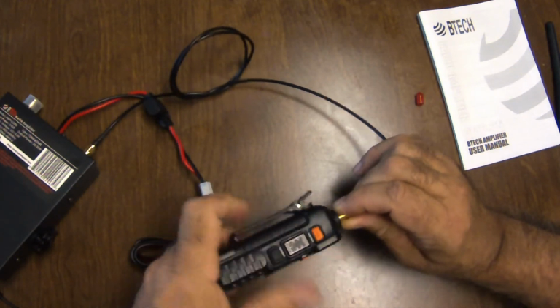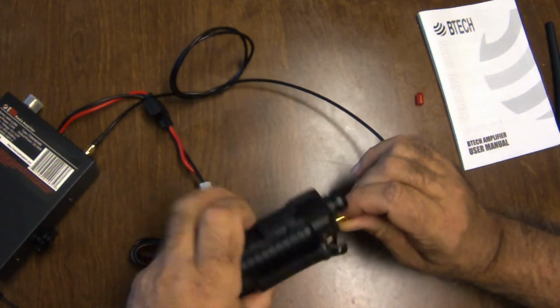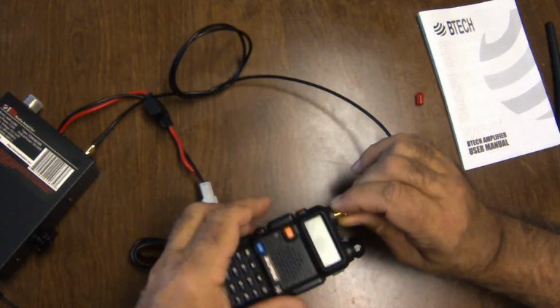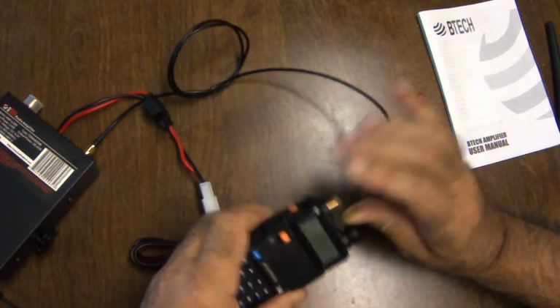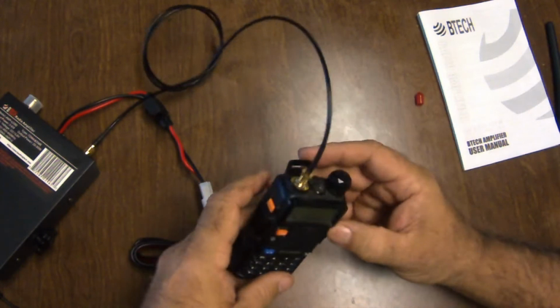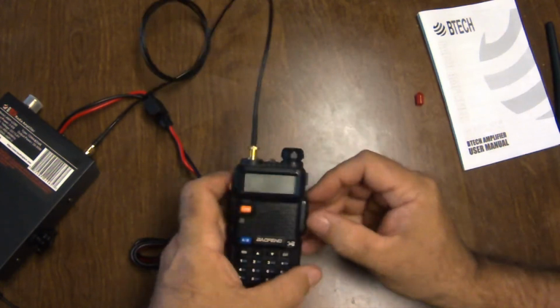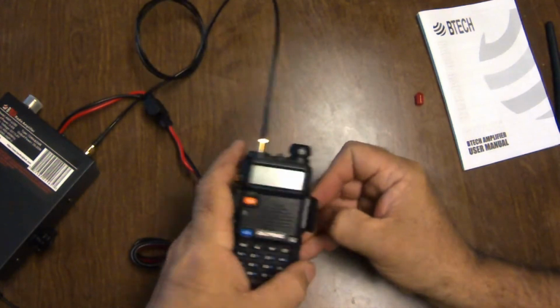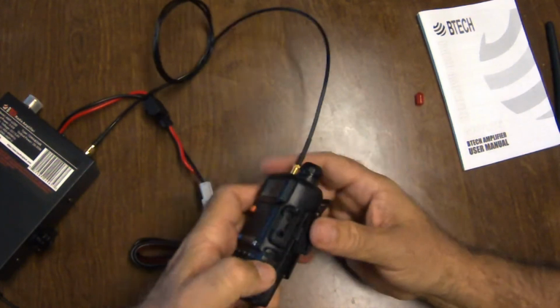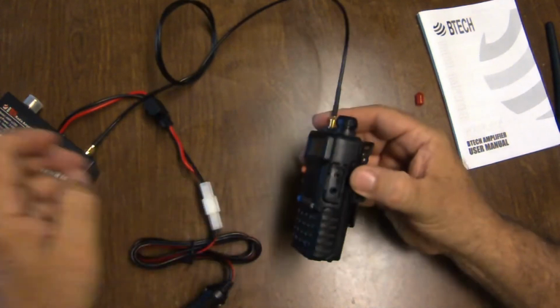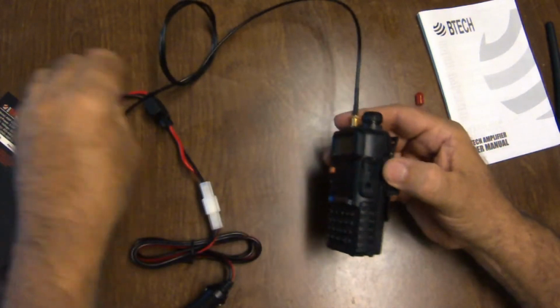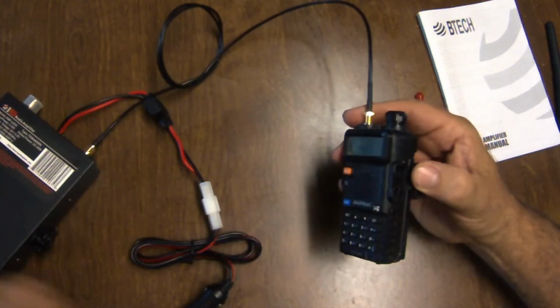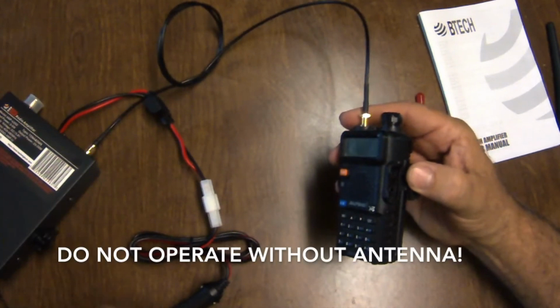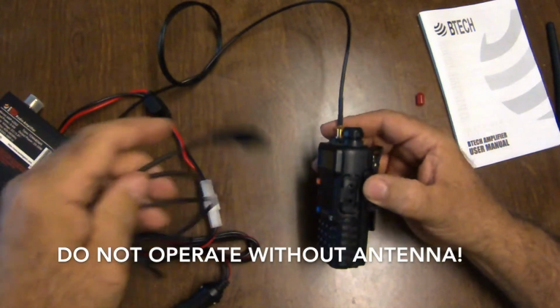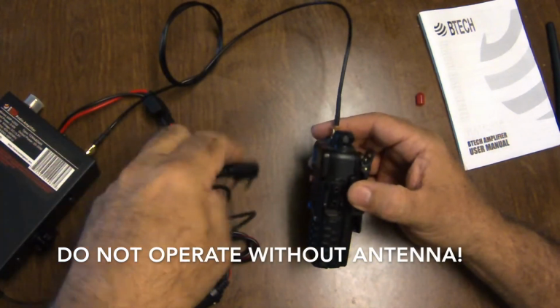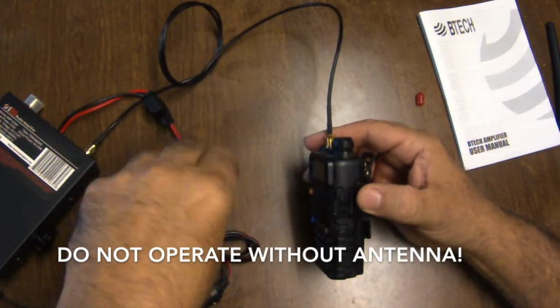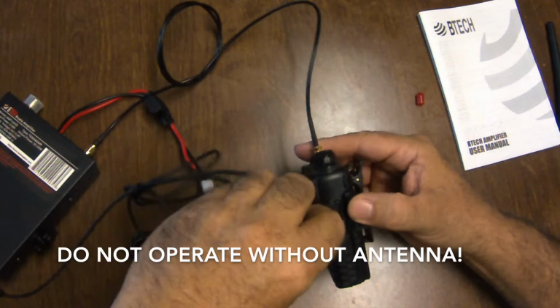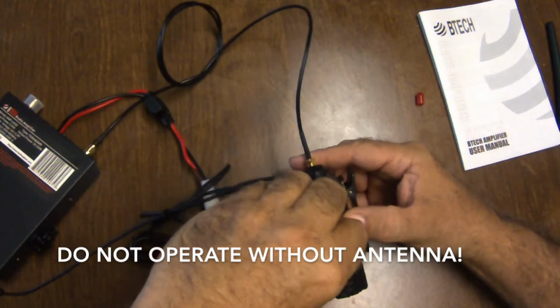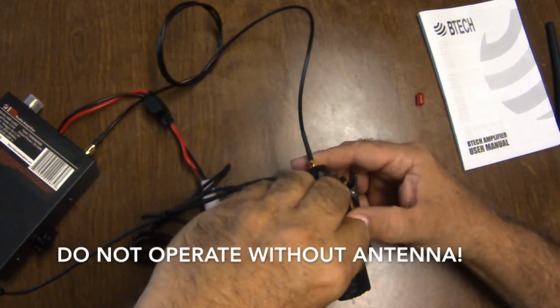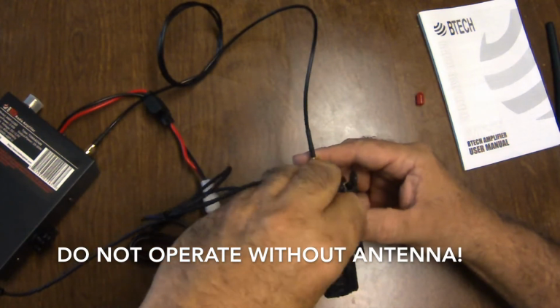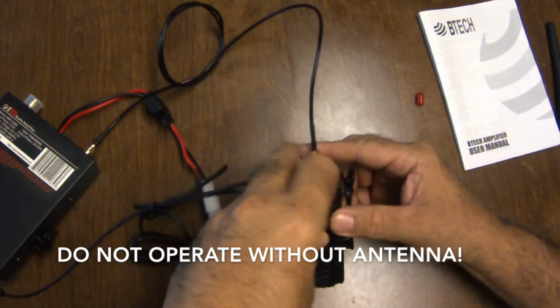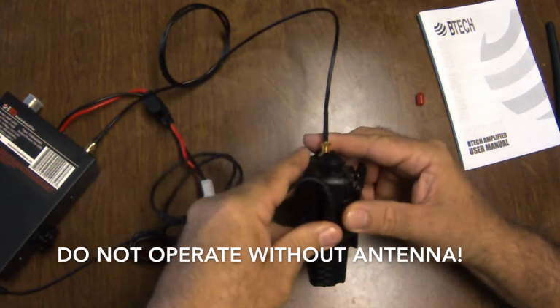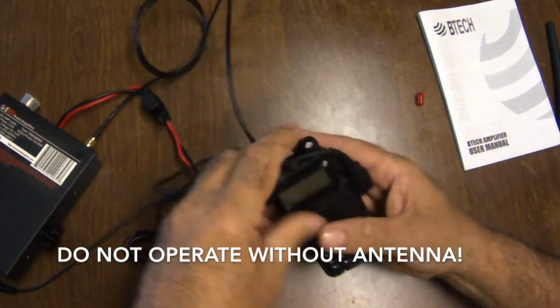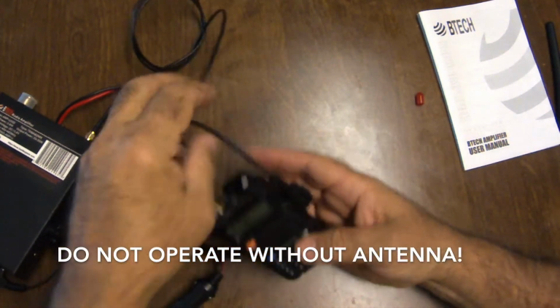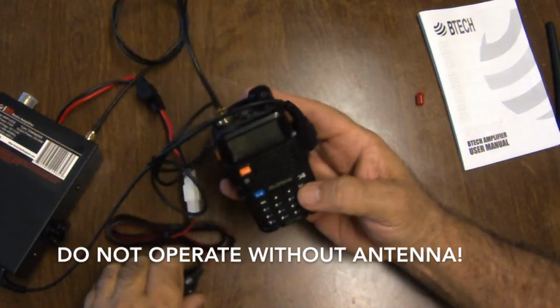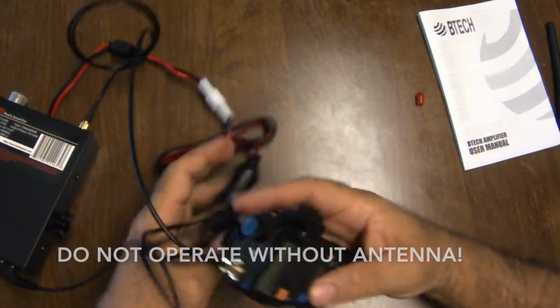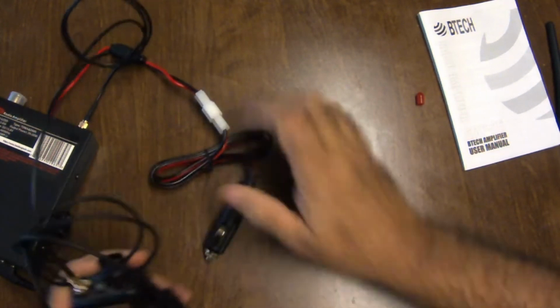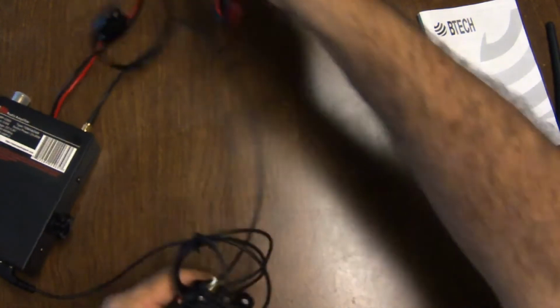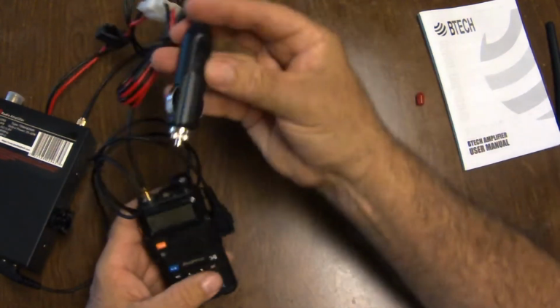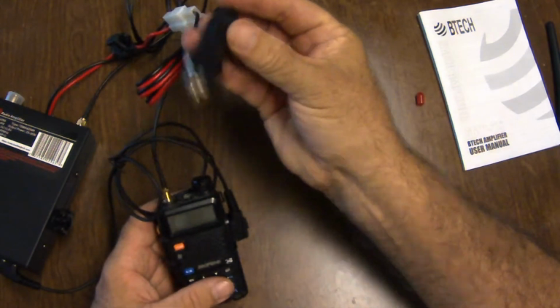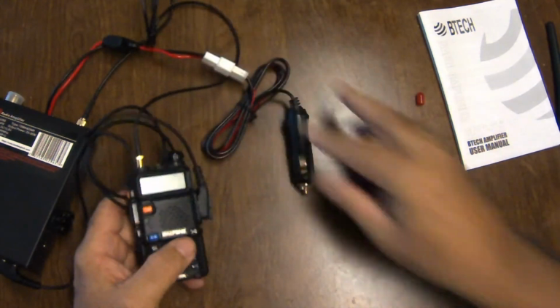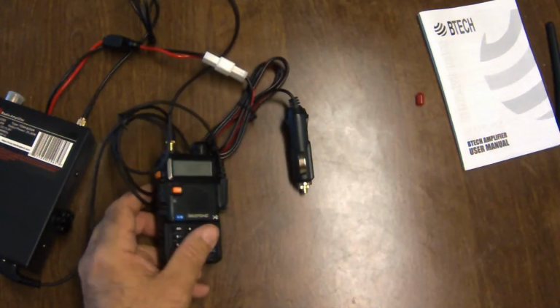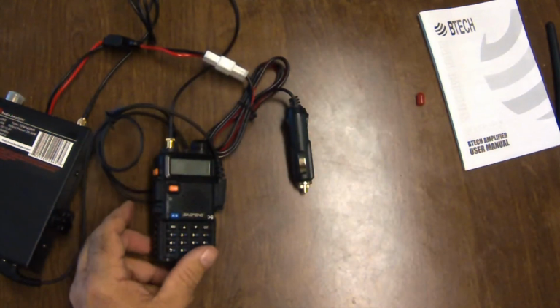It needs to be noted that the BTEC AMP25 does not come with an antenna. It's very important to not transmit without an antenna or dummy load connected to the antenna connector at the rear panel of the amp. If you do that, you're going to end up burning it up.